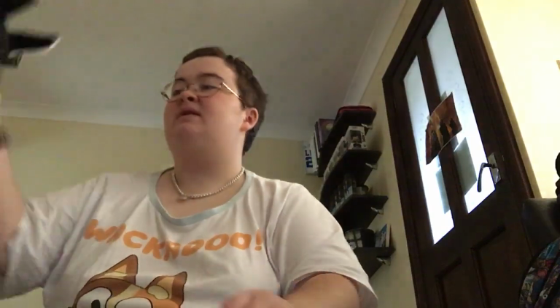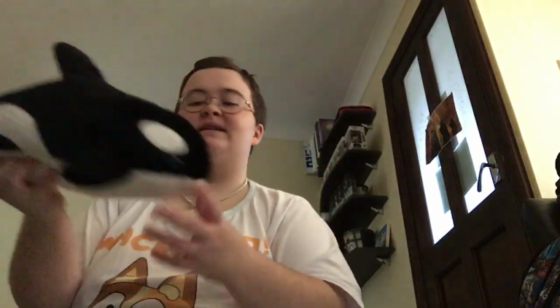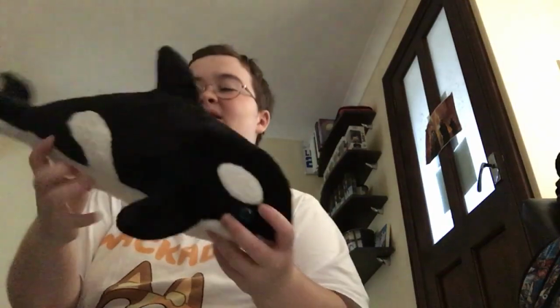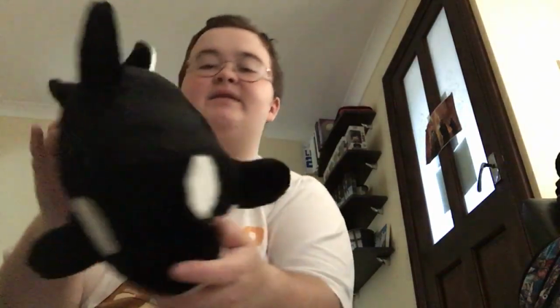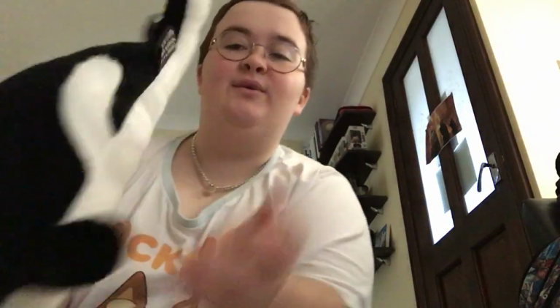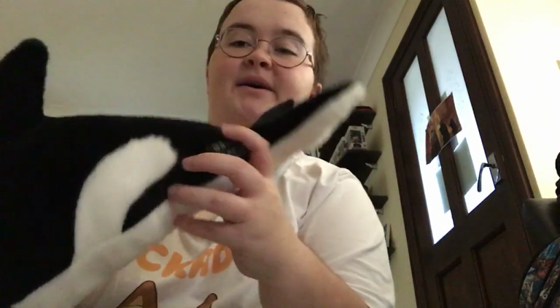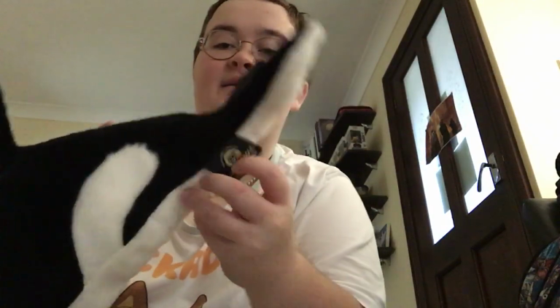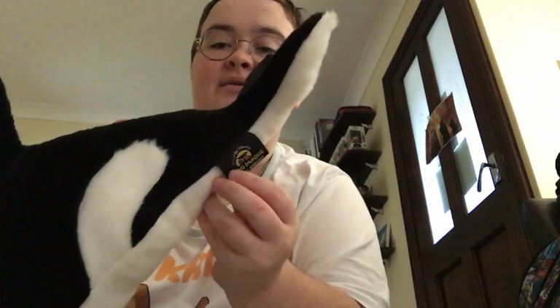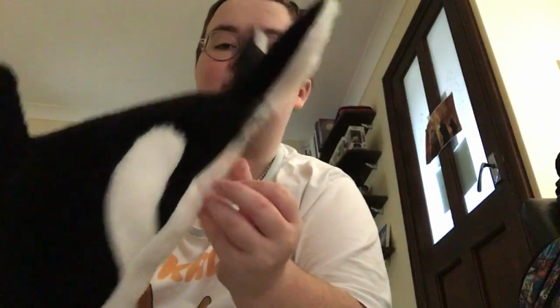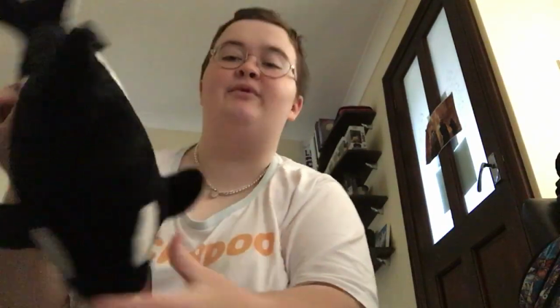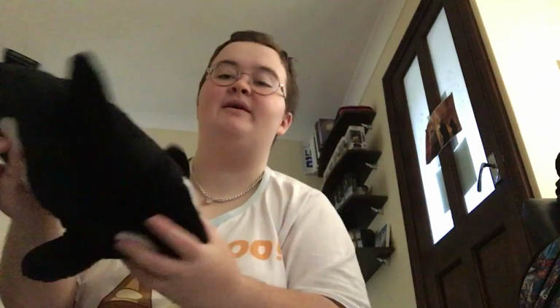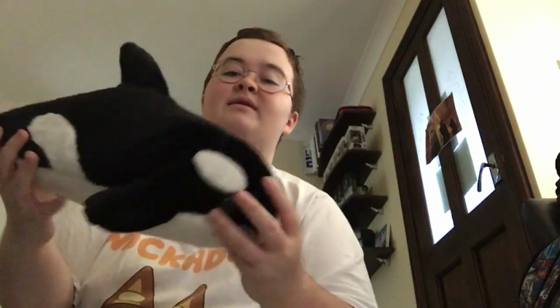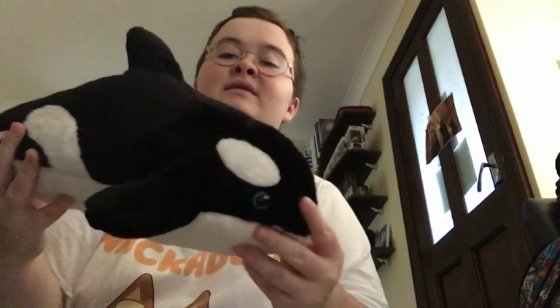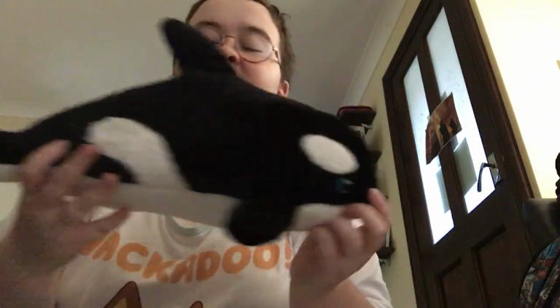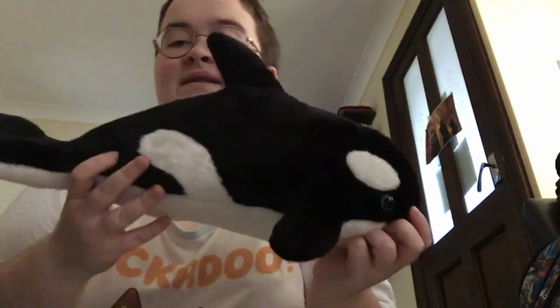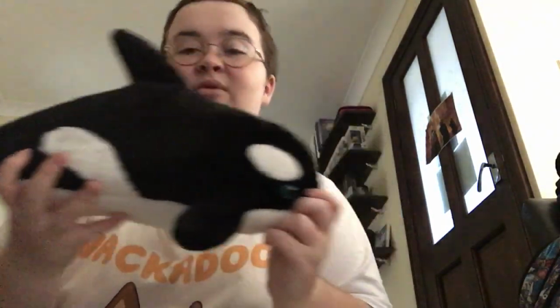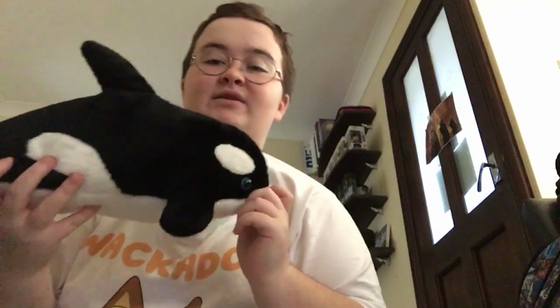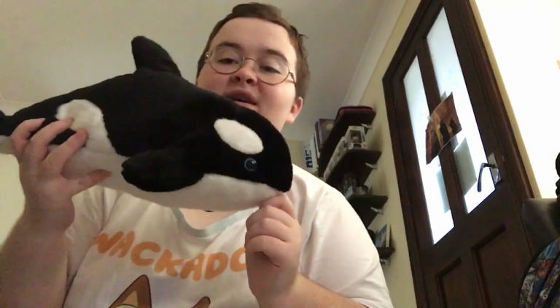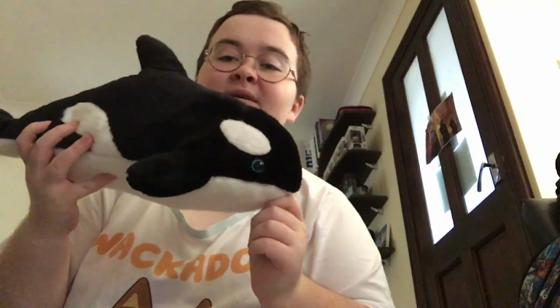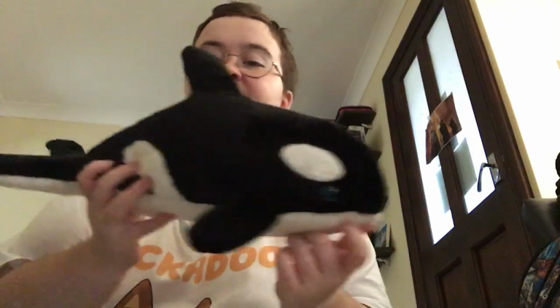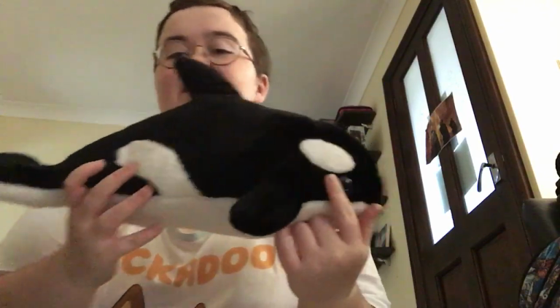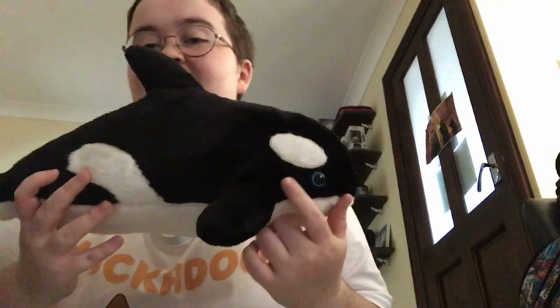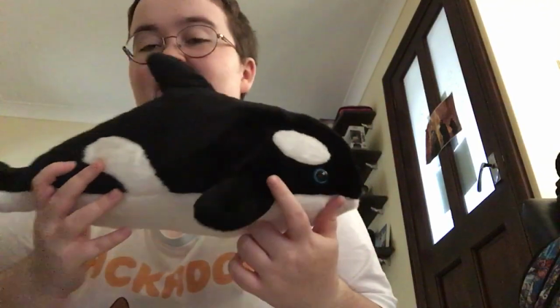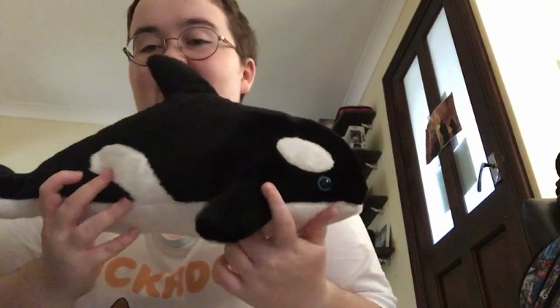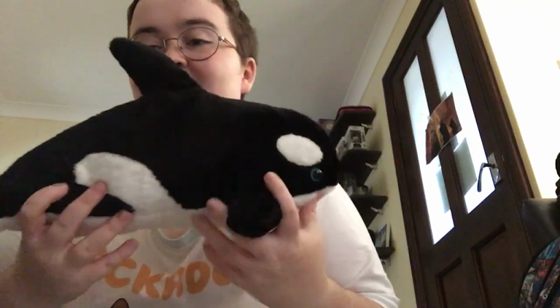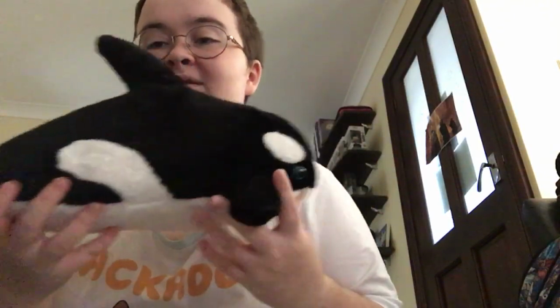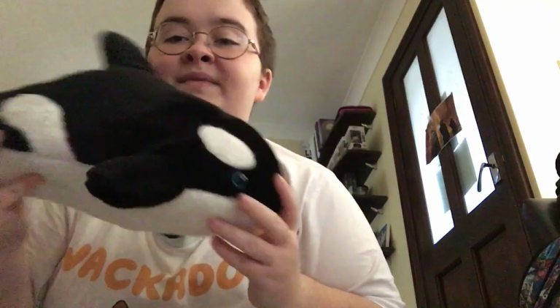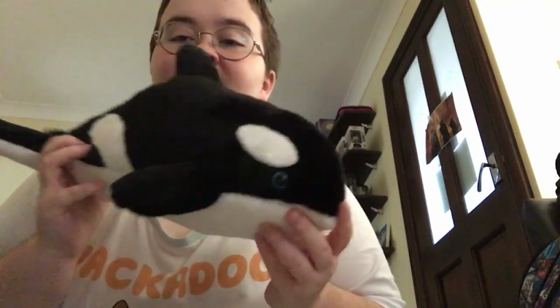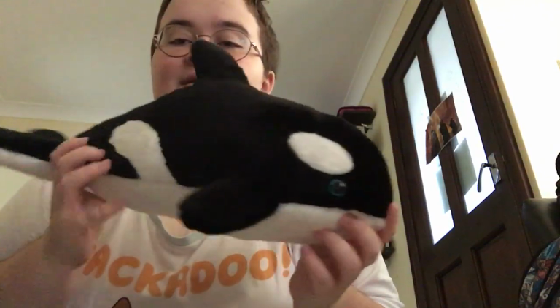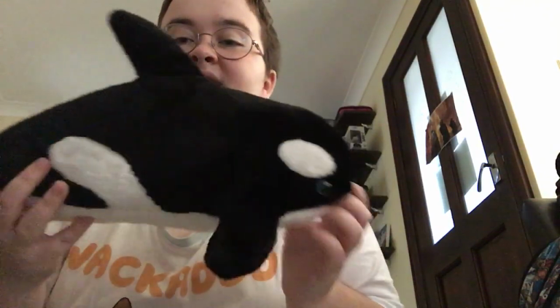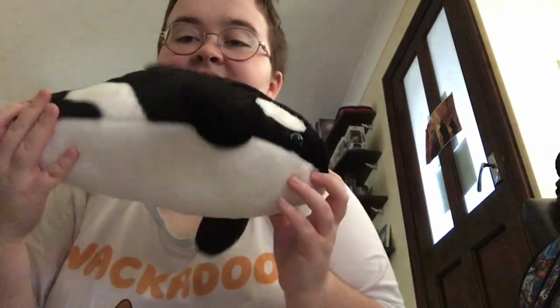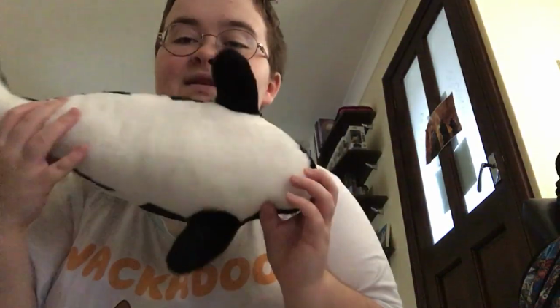Next up we have another Laura Park orca I bought at the park. This one is called Tekawa, who is another orca who lives at Laura Park. Here he is.